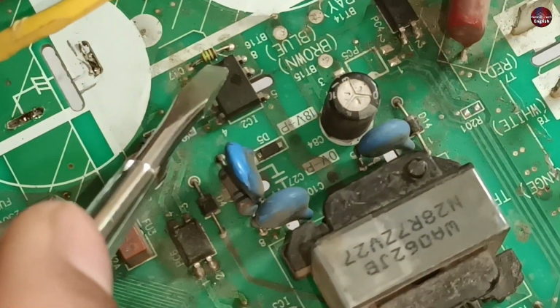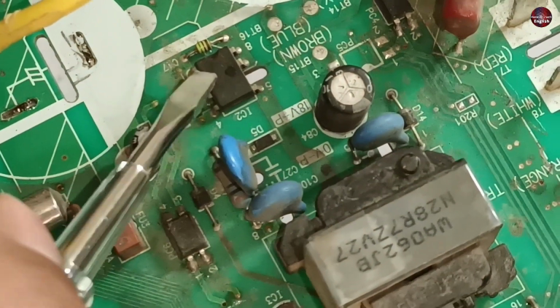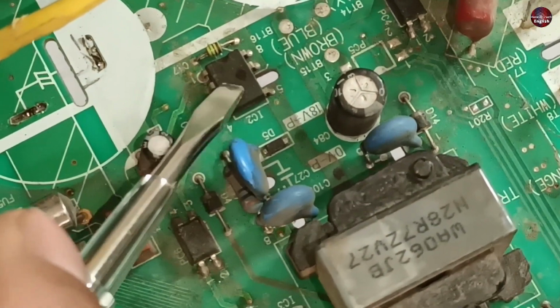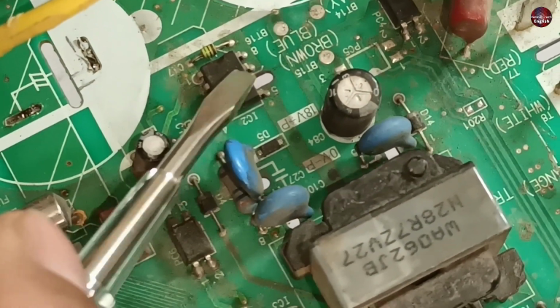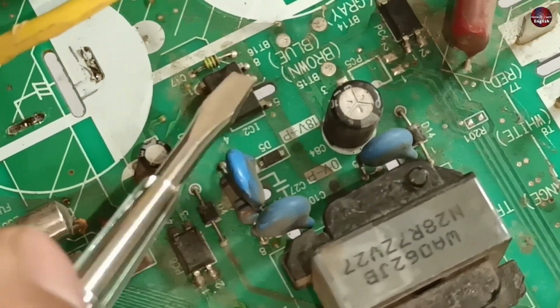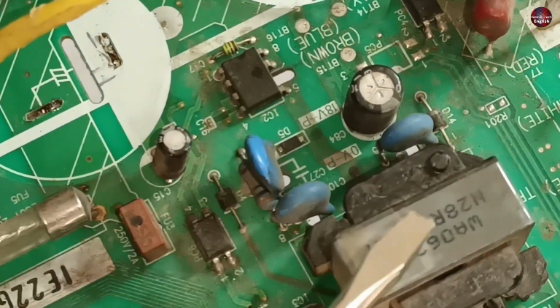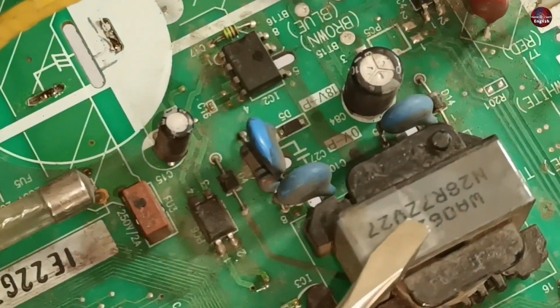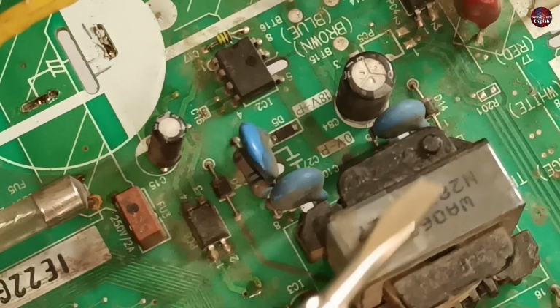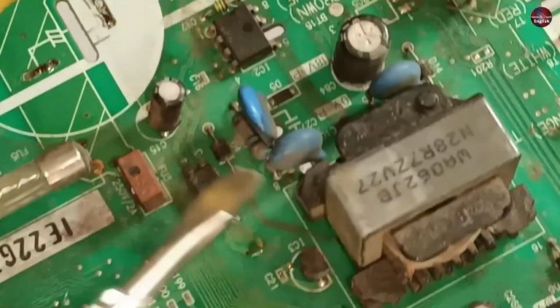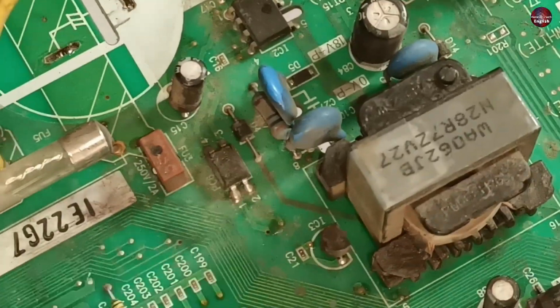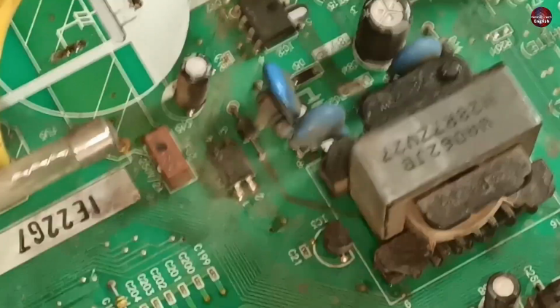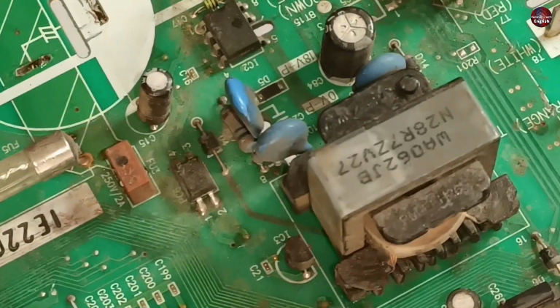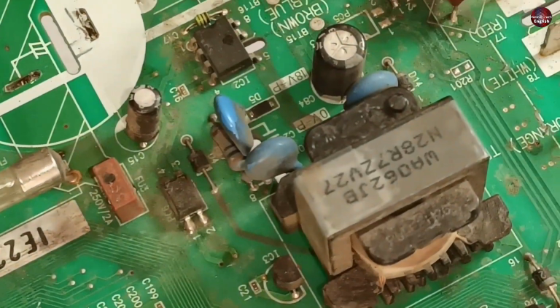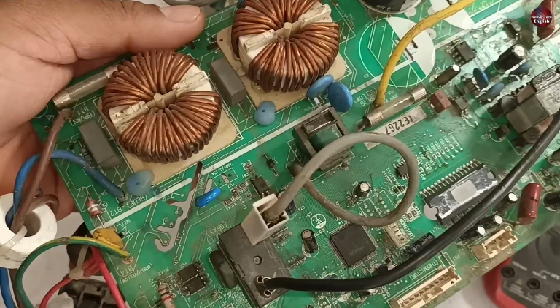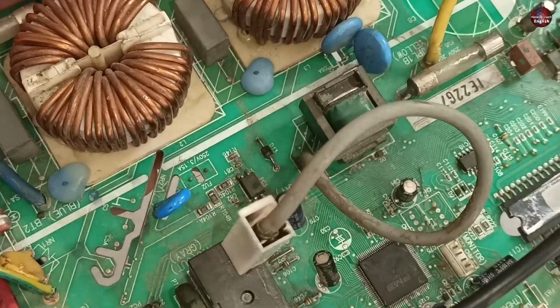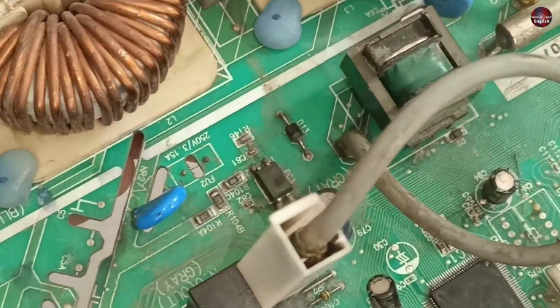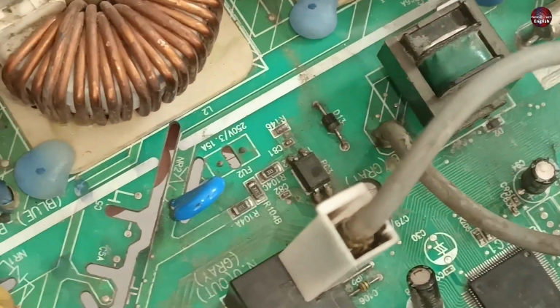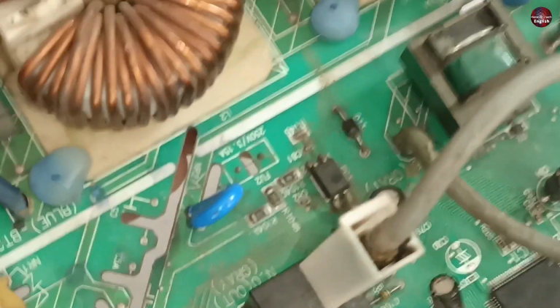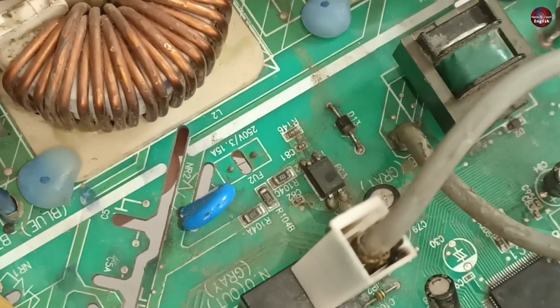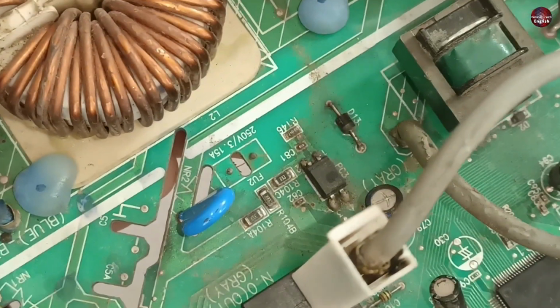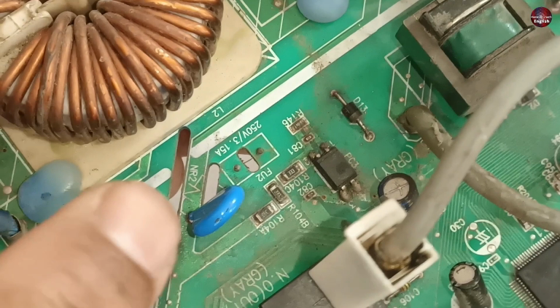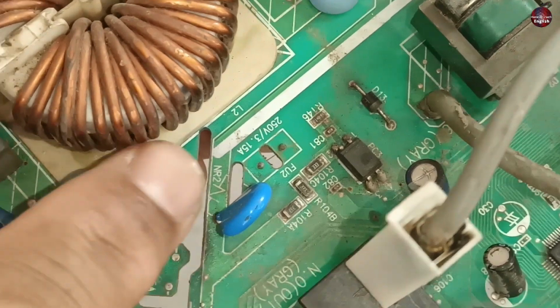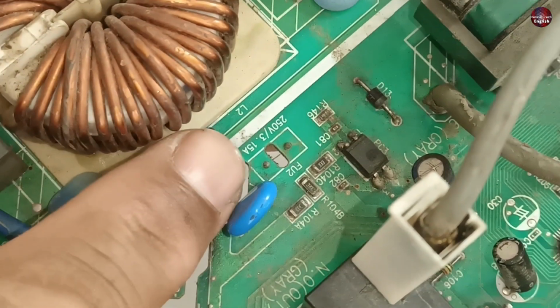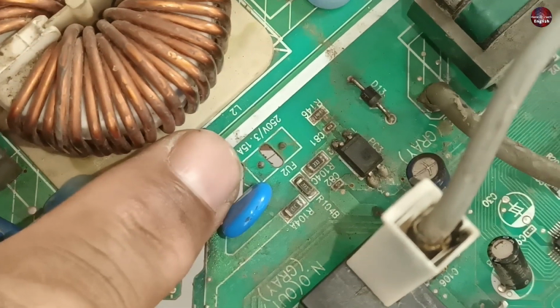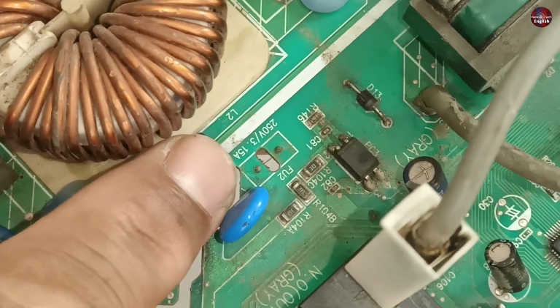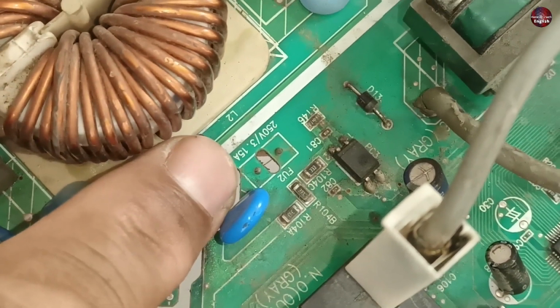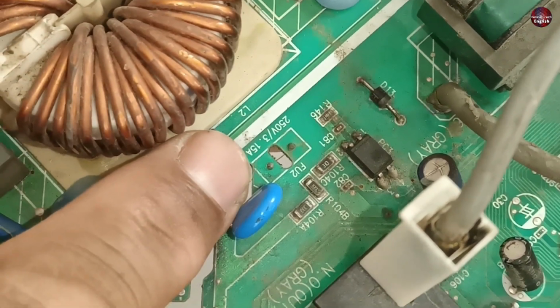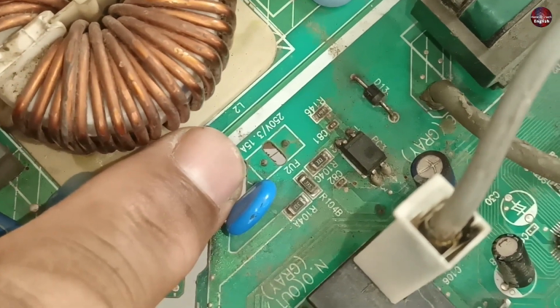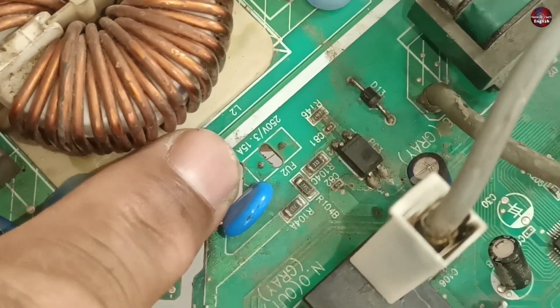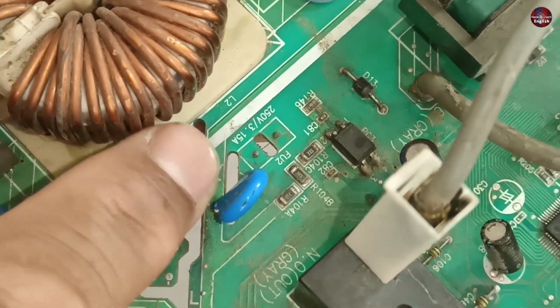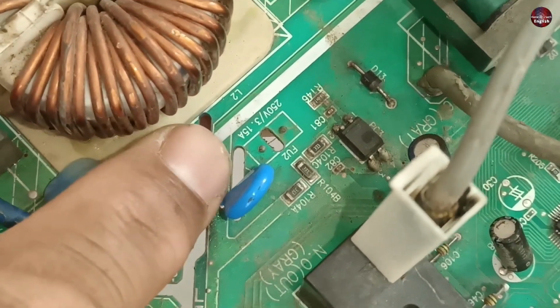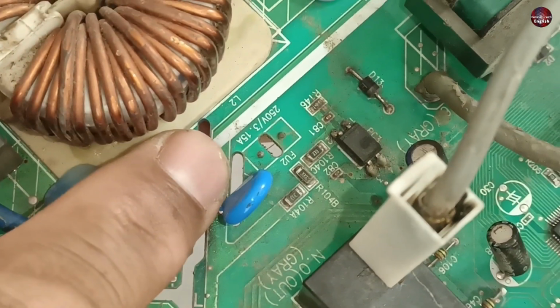The switching IC in the SMPS turns the chopper on, and then this circuit board works. The fourth fuse trace, which I showed you earlier, has a wire installed in place of the fuse. The number of this fuse is FU2.